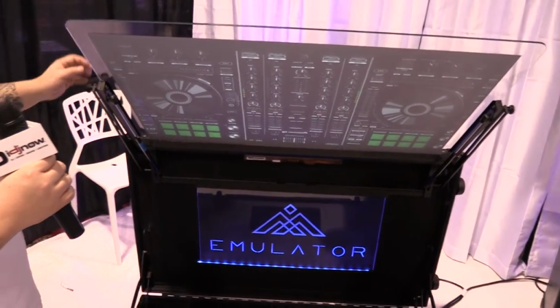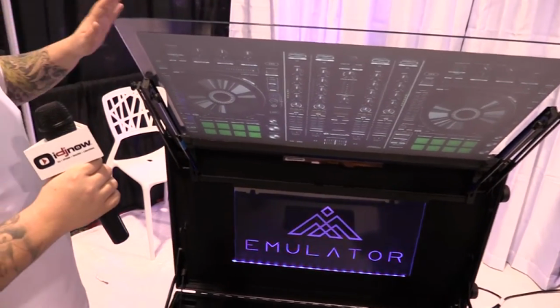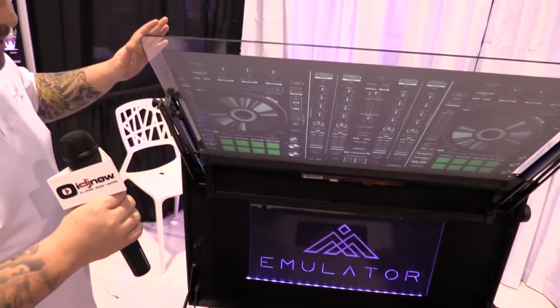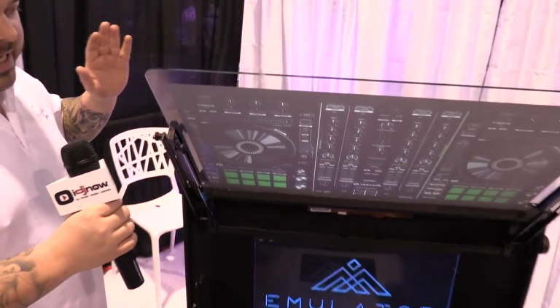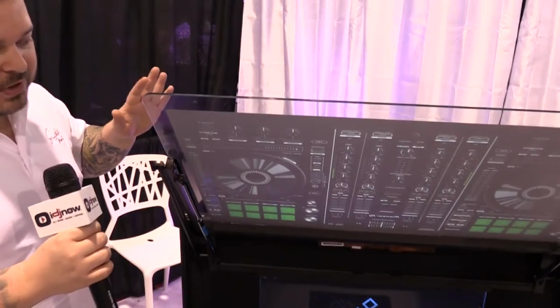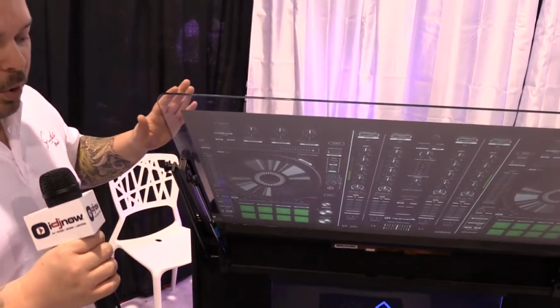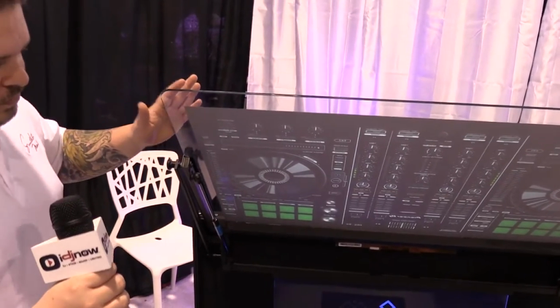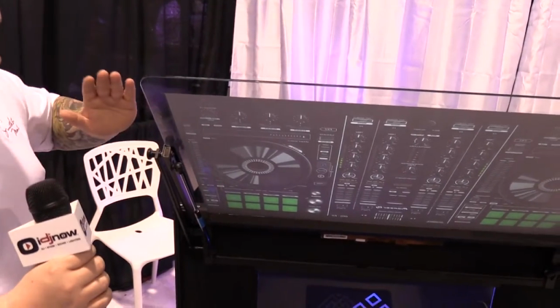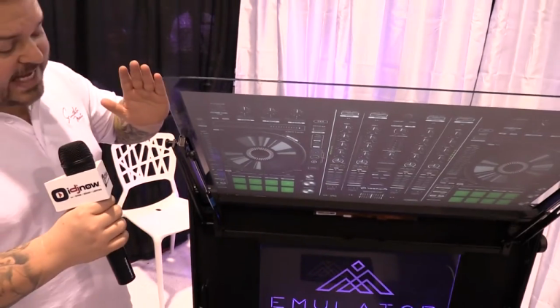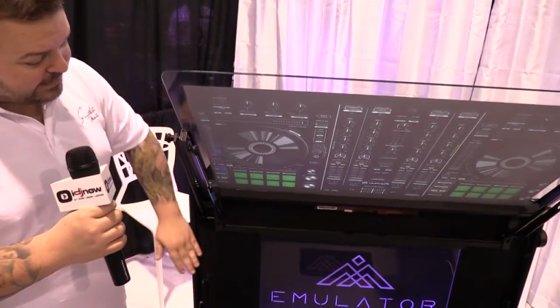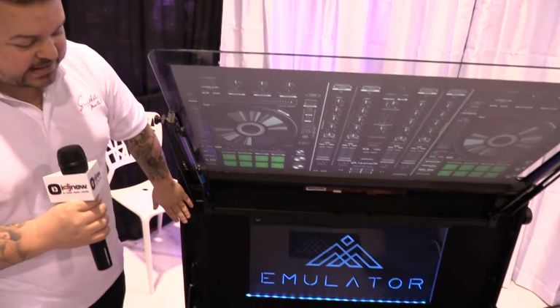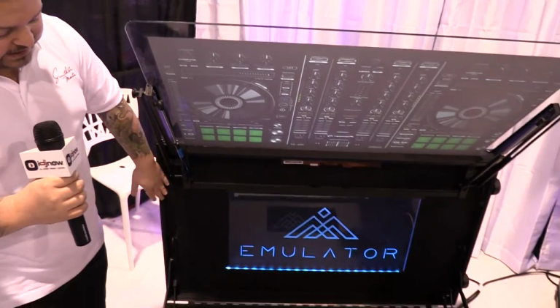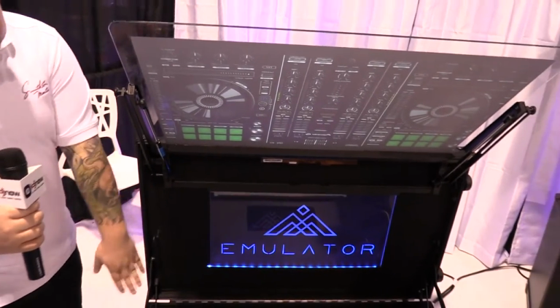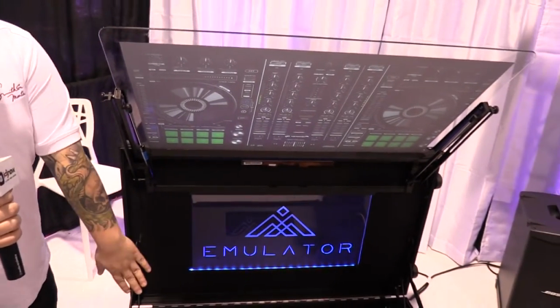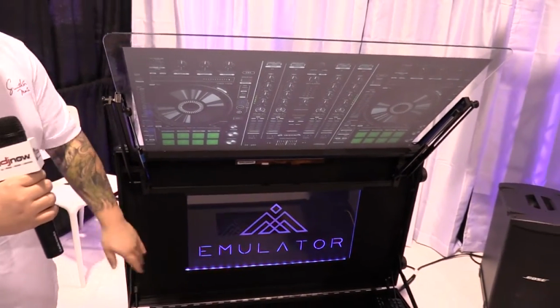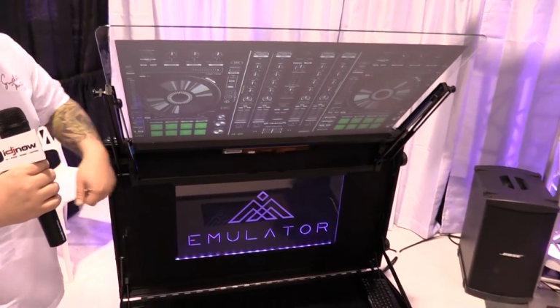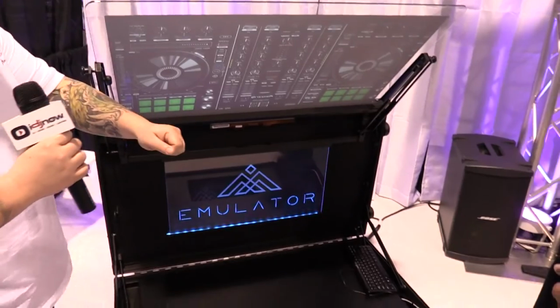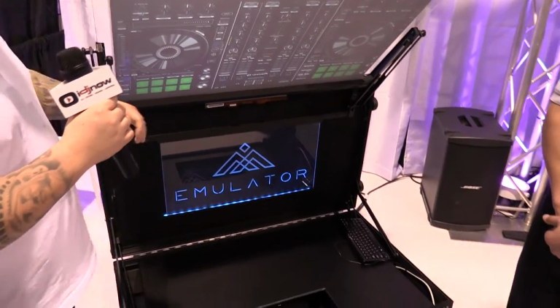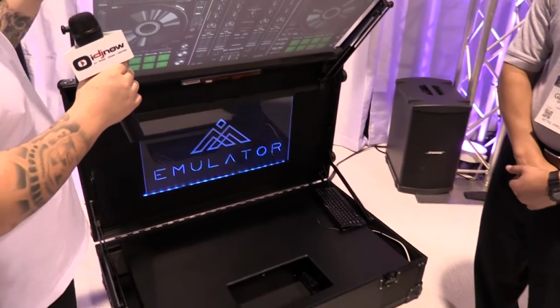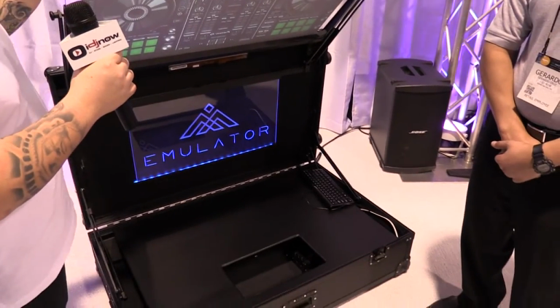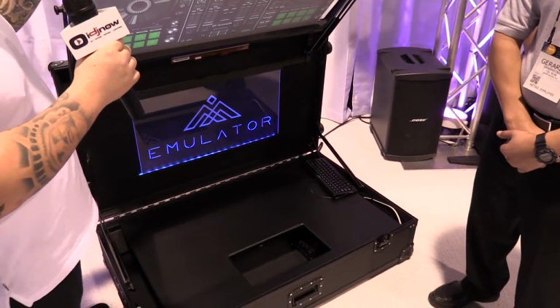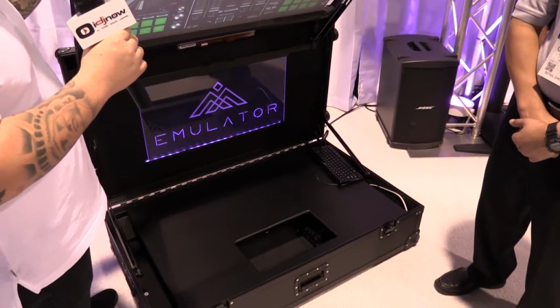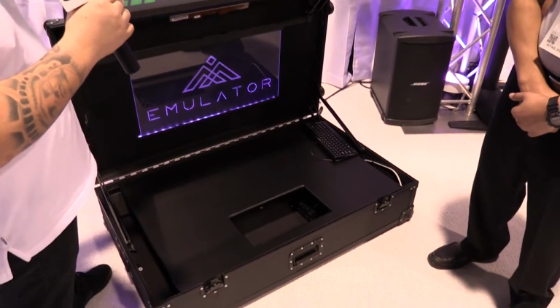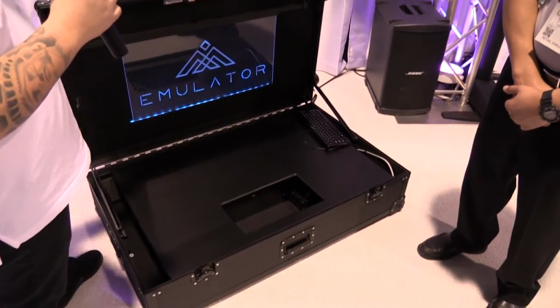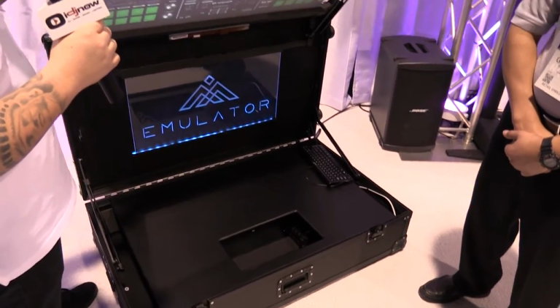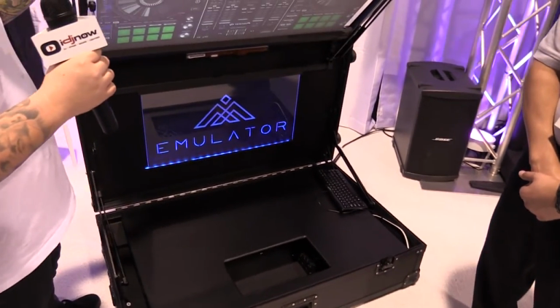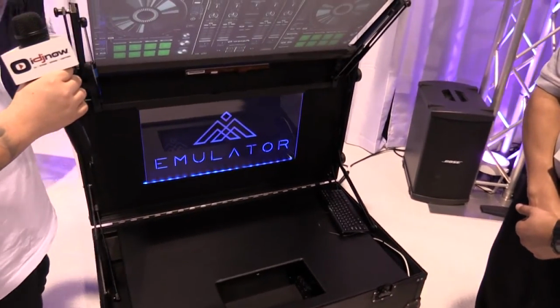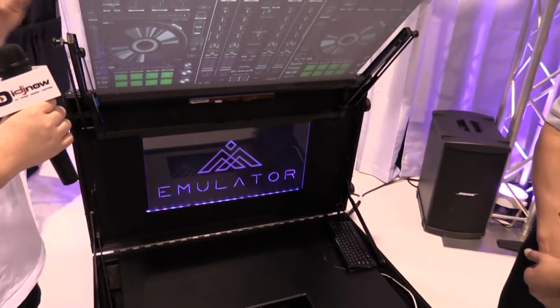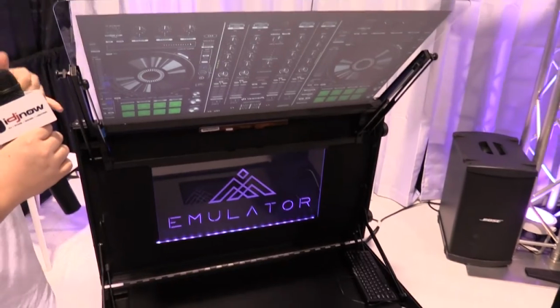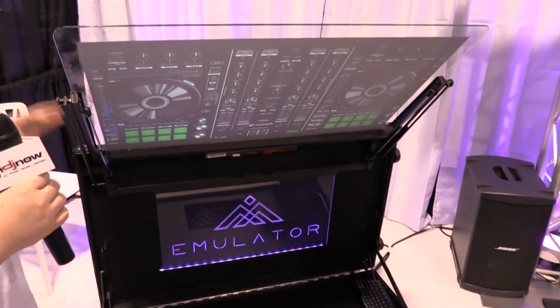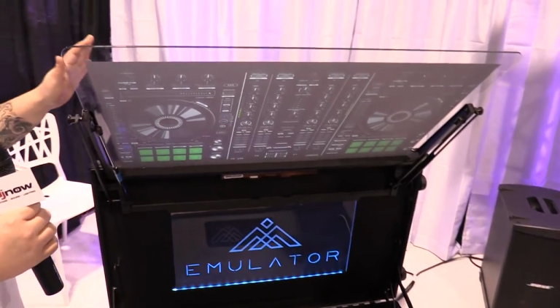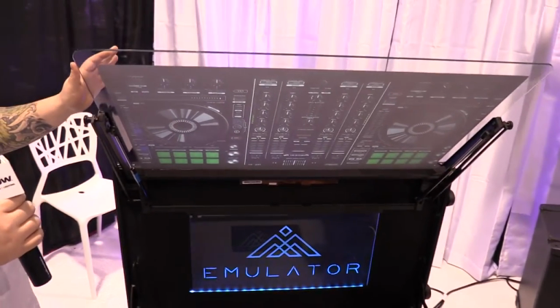This system is completely mobile. The glass collapses into the lid, the lid closes down and you can roll it right out. It literally has a one to two minute setup and teardown time, so for those quick in and out gigs this is a really cool item.